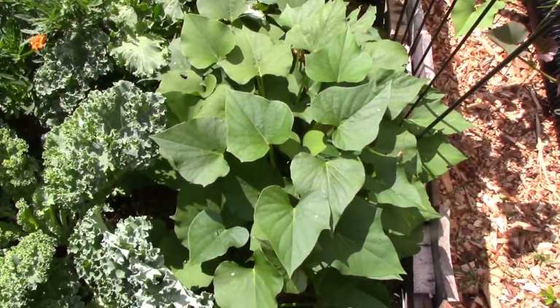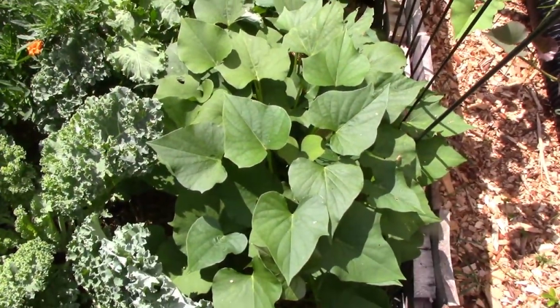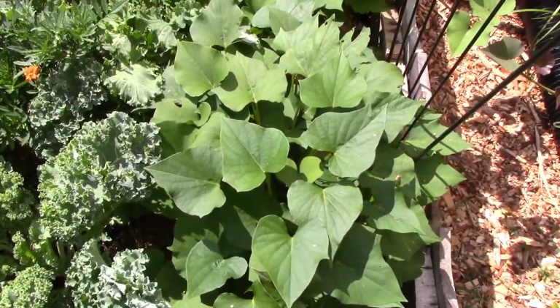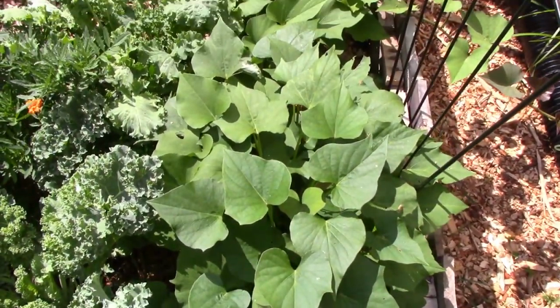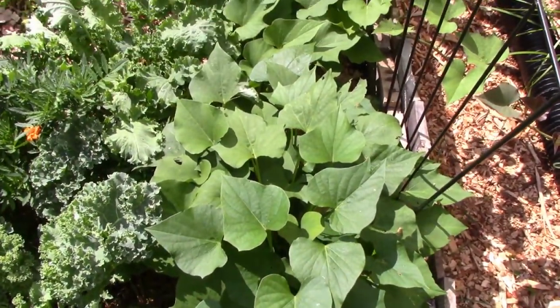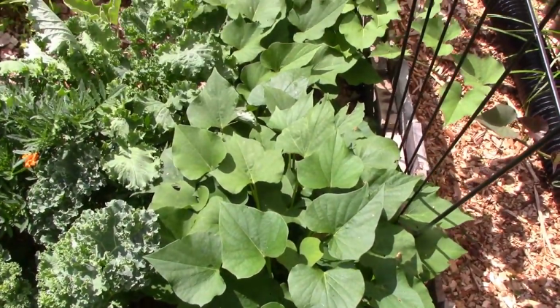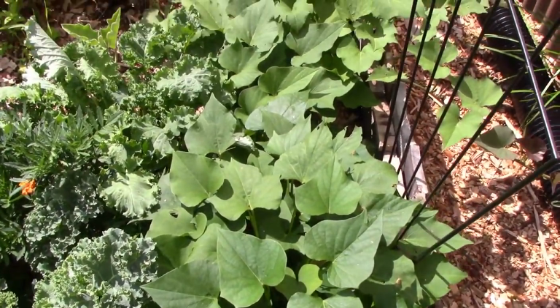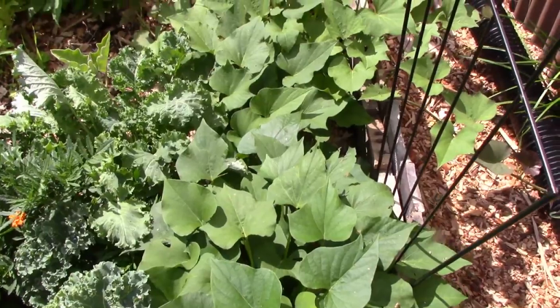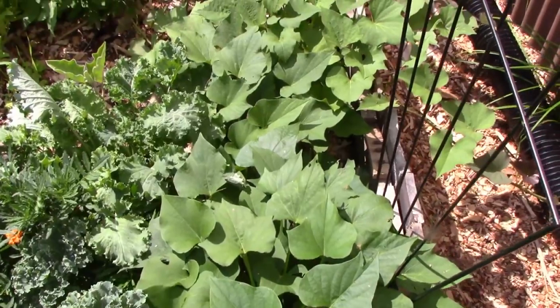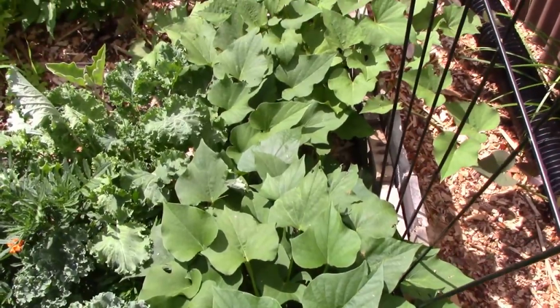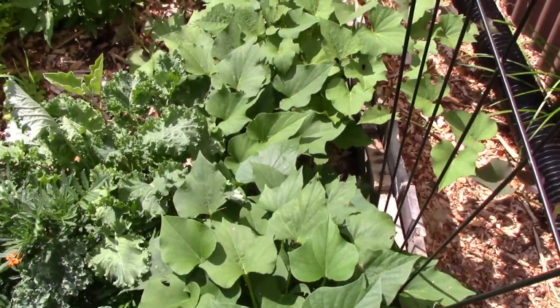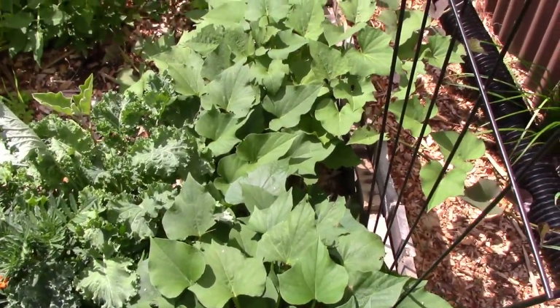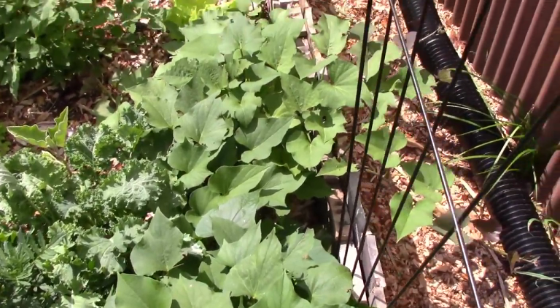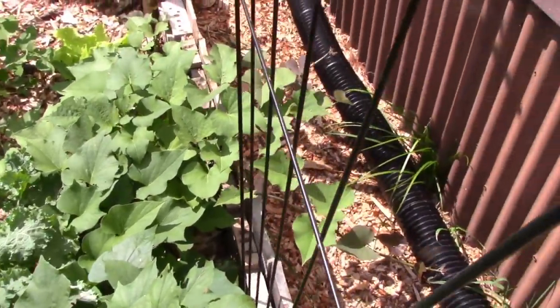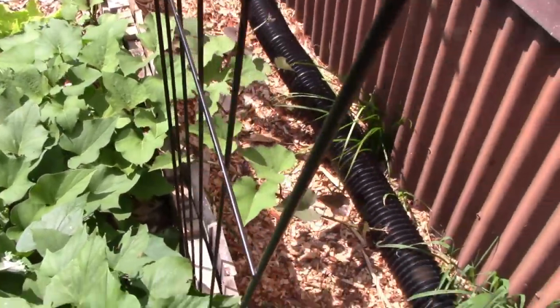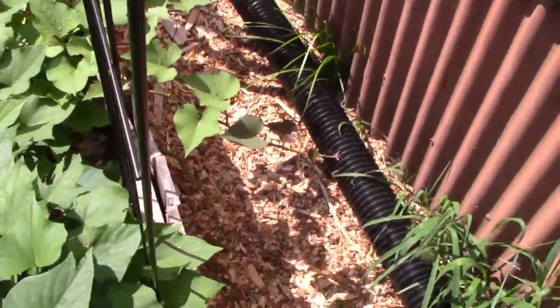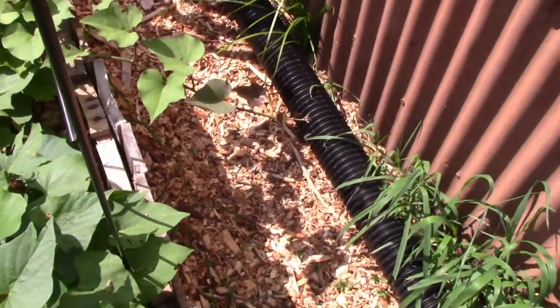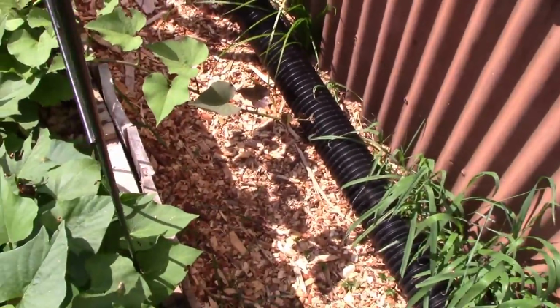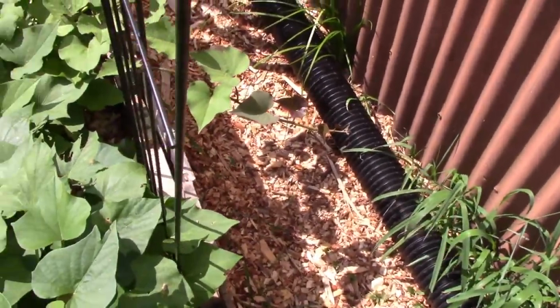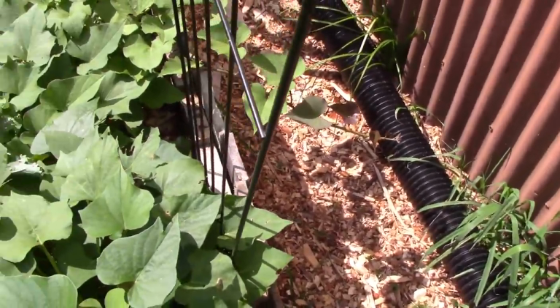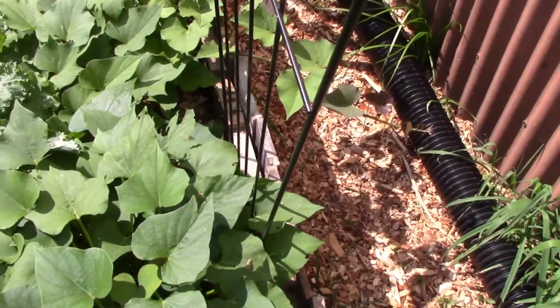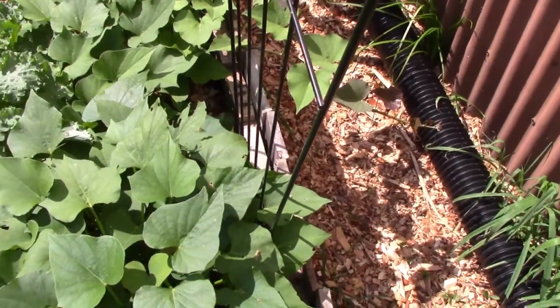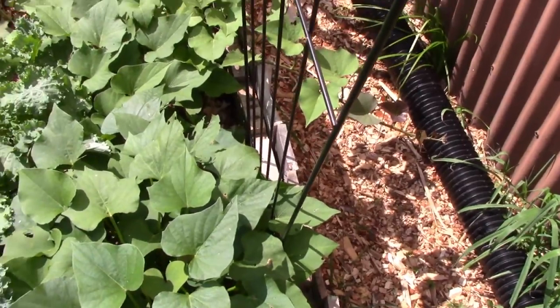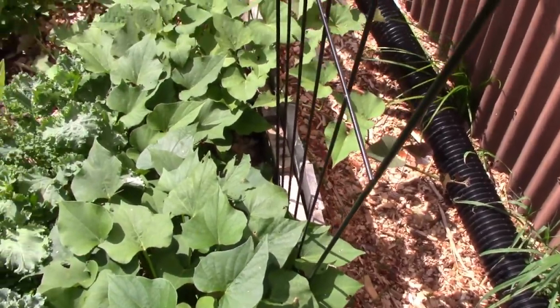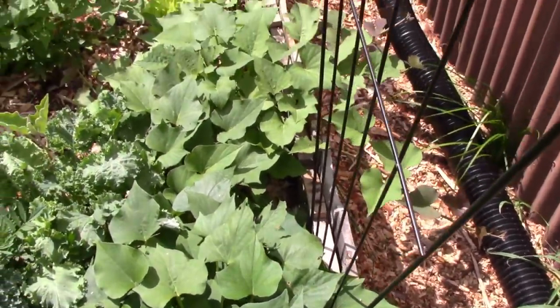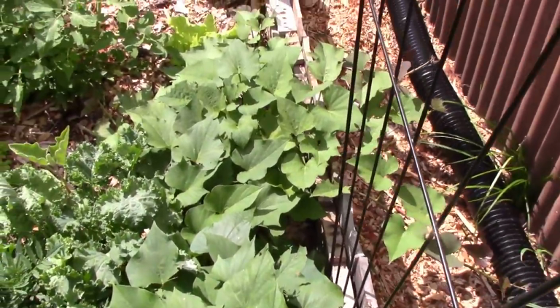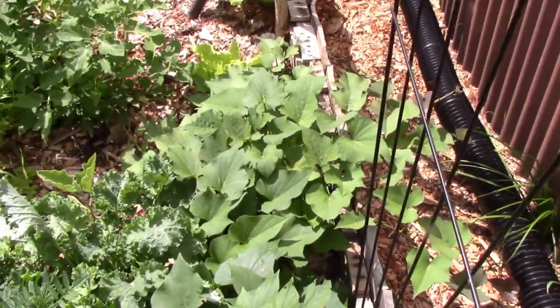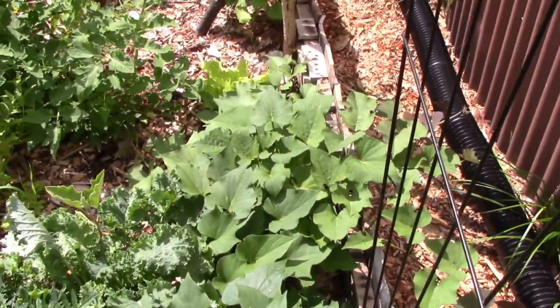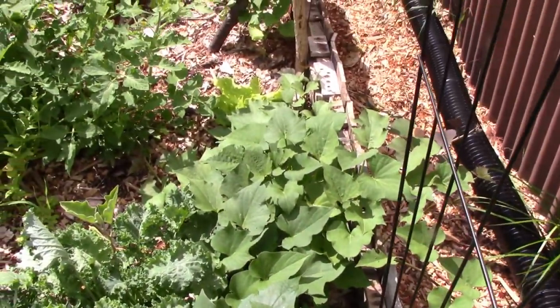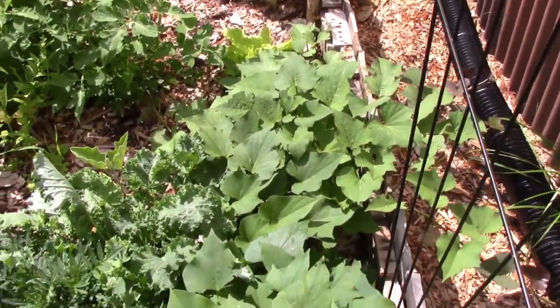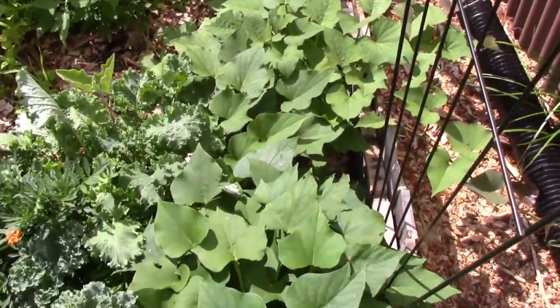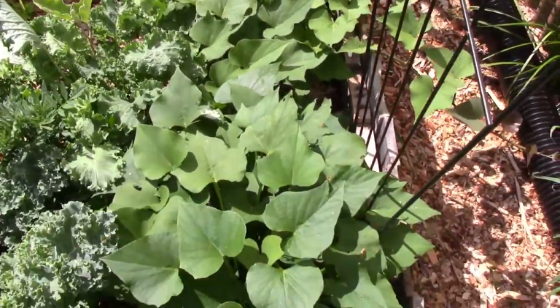This is the sweet potato that I showed you putting in — this is about a month later. You can see it's starting to shoot runners. I've got to tie them up to this trellis. I'm going to actually try to run the sweet potato vines up.